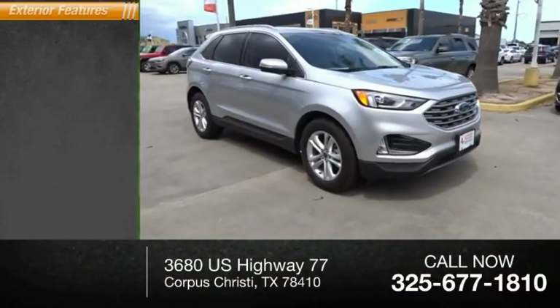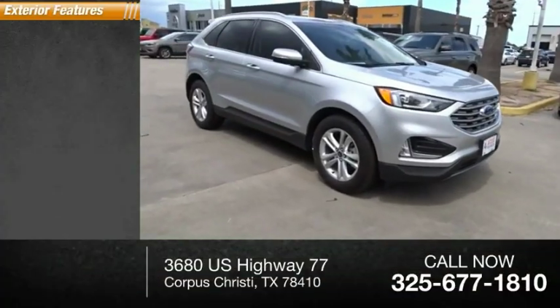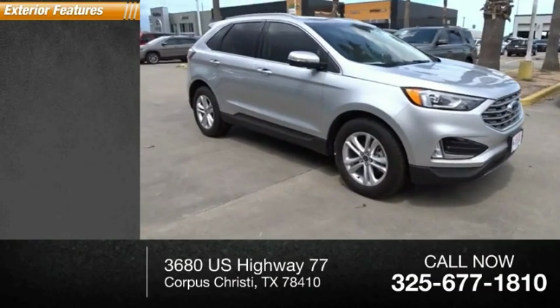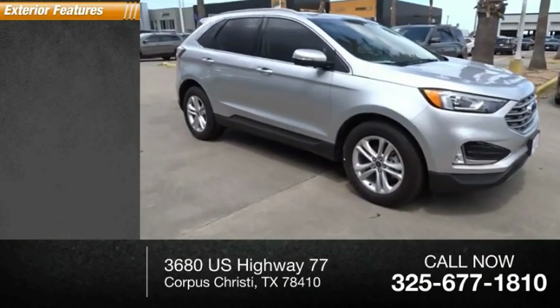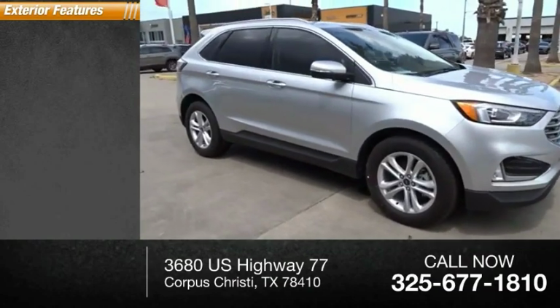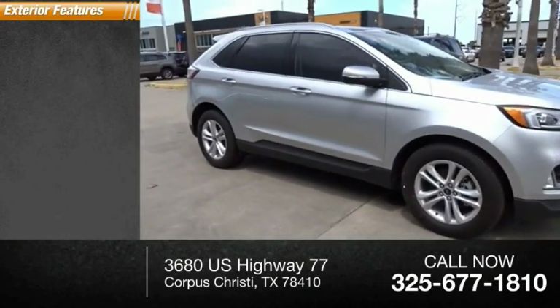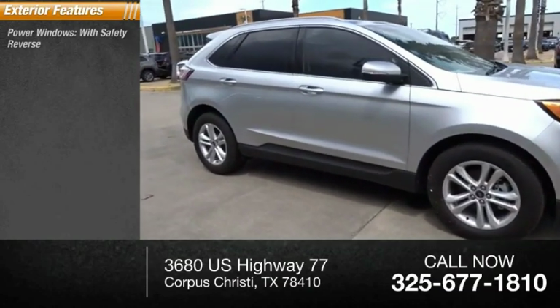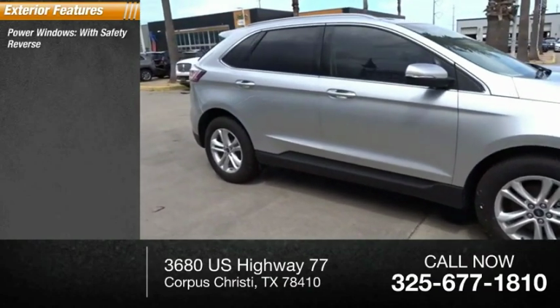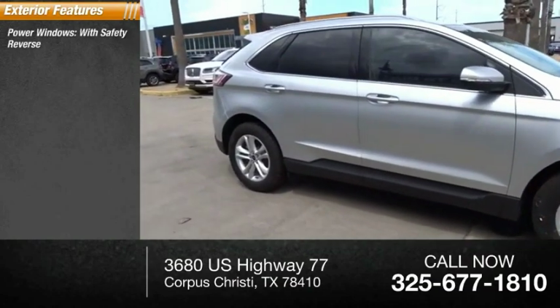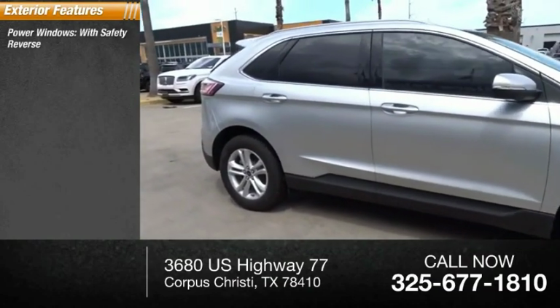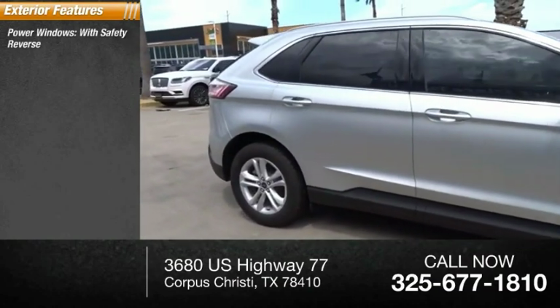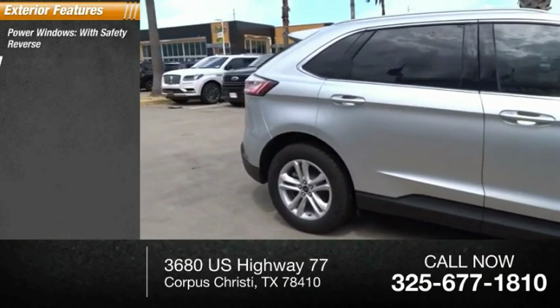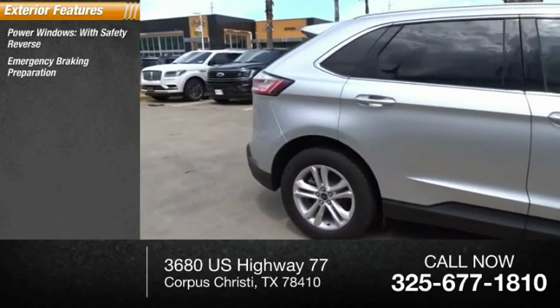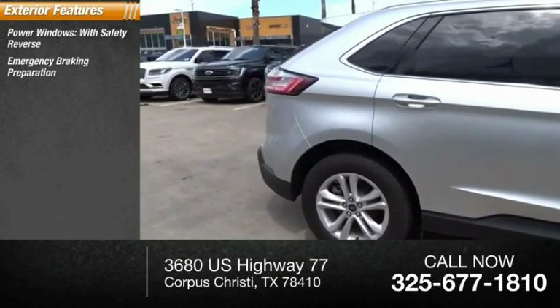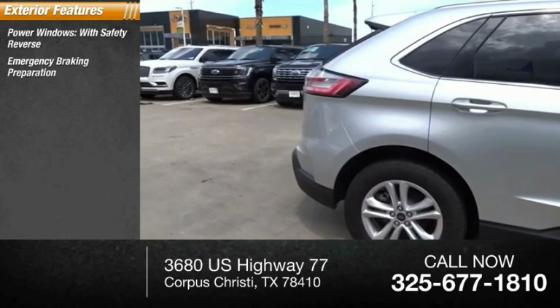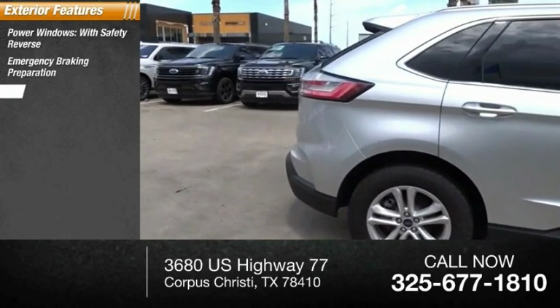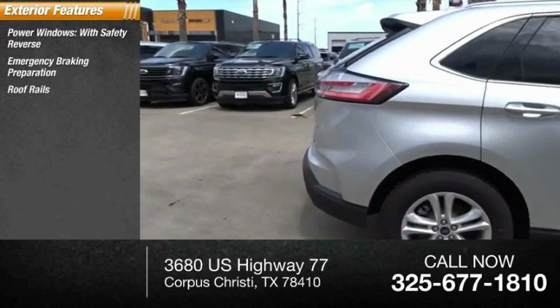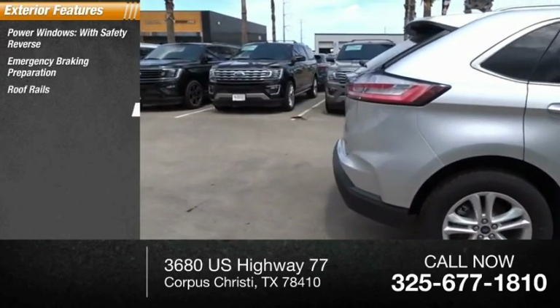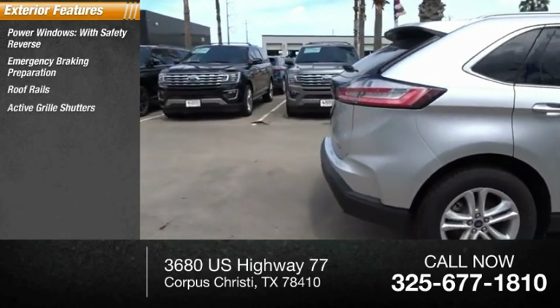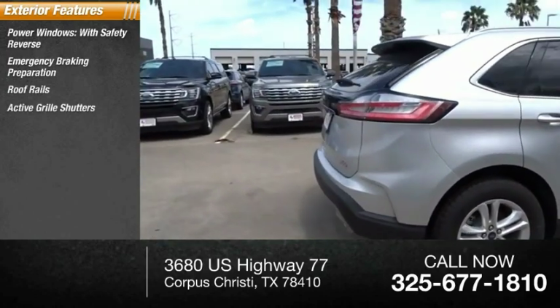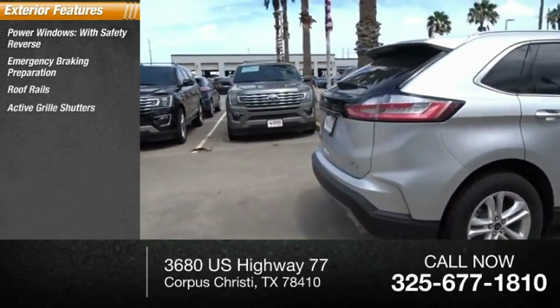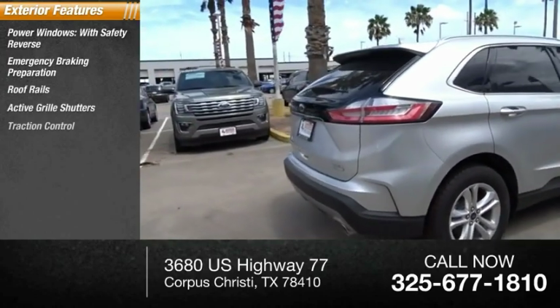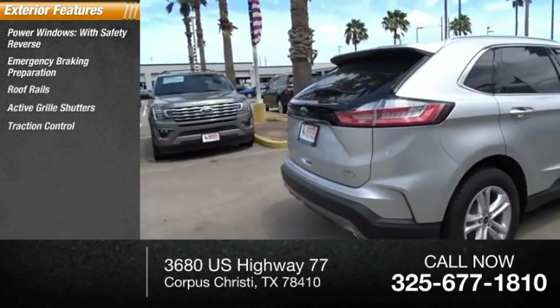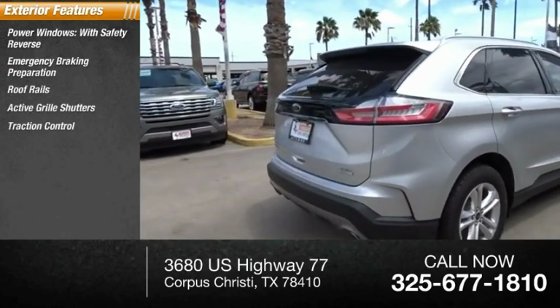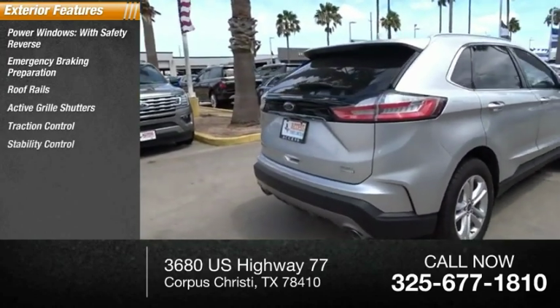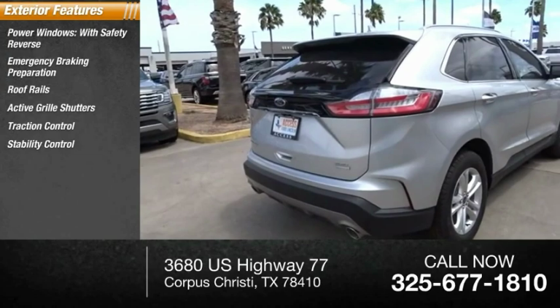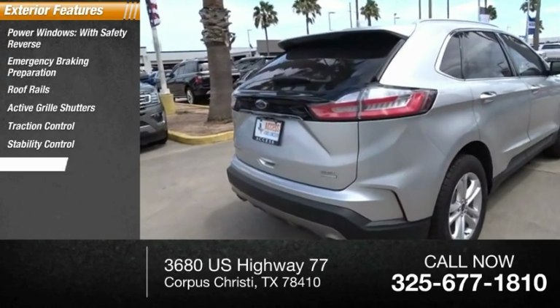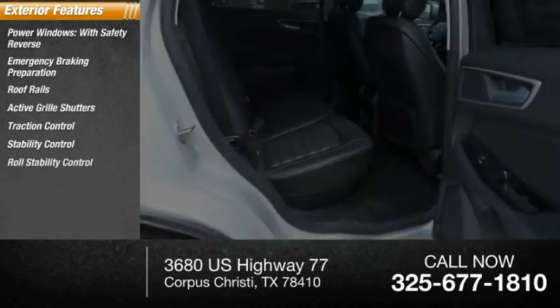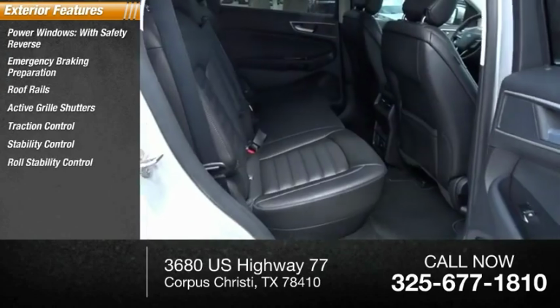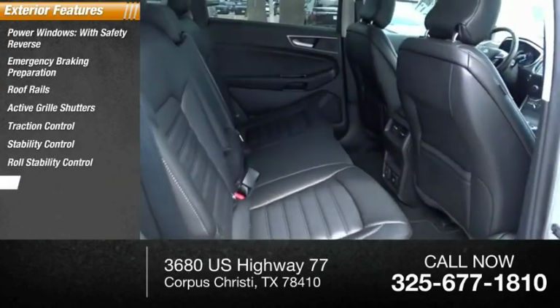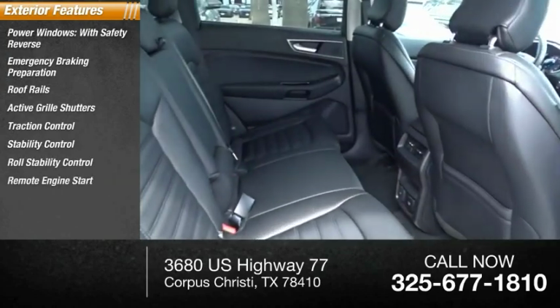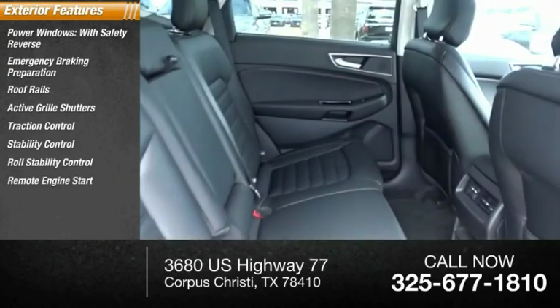Here are some of this vehicle's great options: power windows with safety reverse, emergency braking preparation, roof rails, active grille shutters, traction control, stability control, roll stability control, and remote engine start.